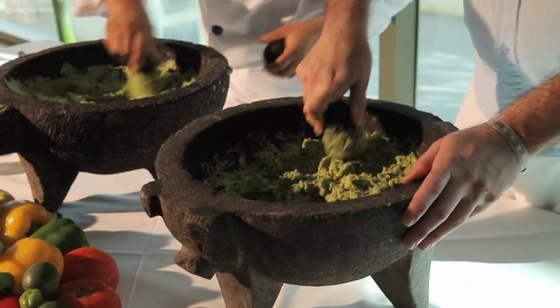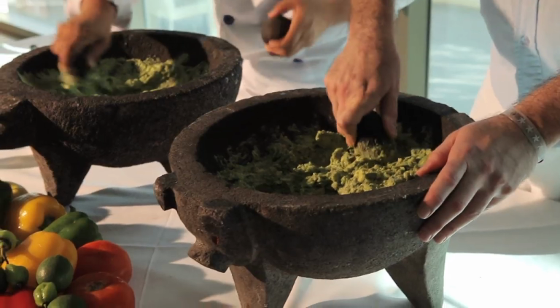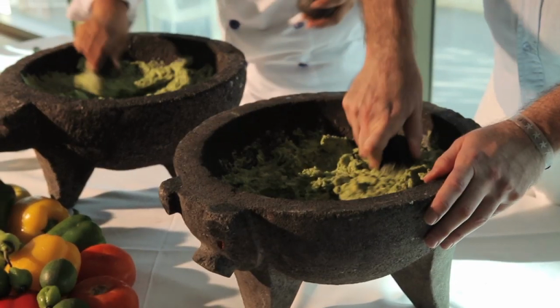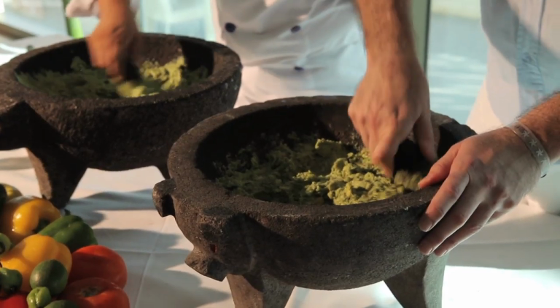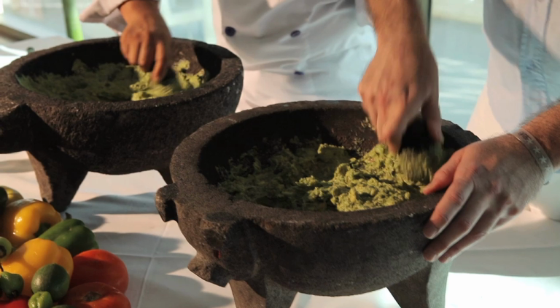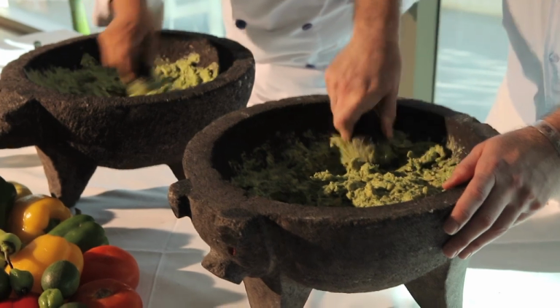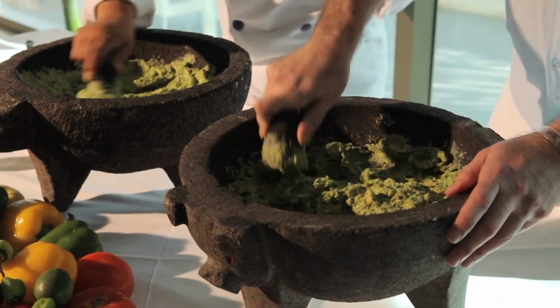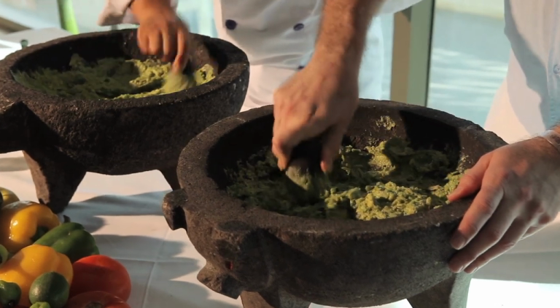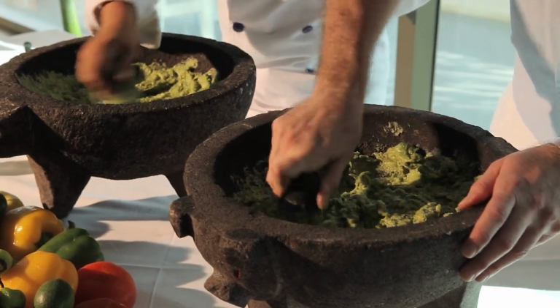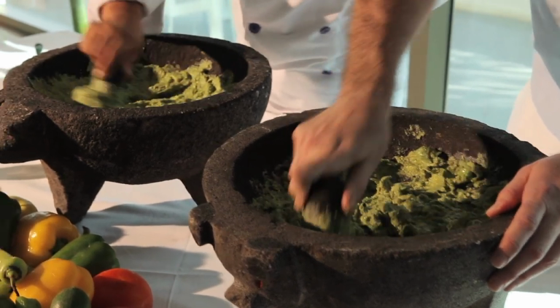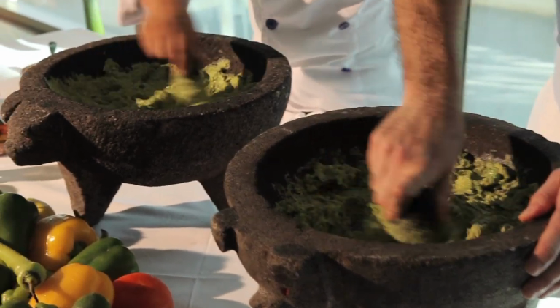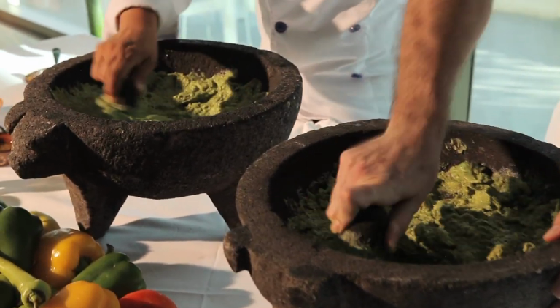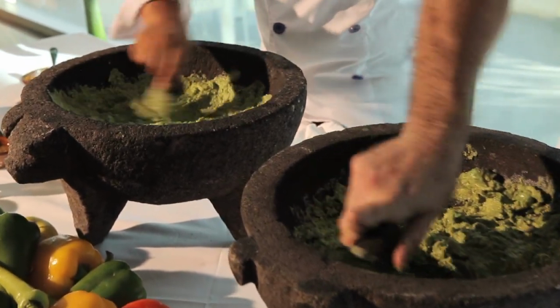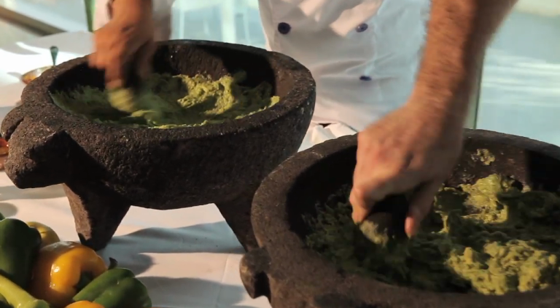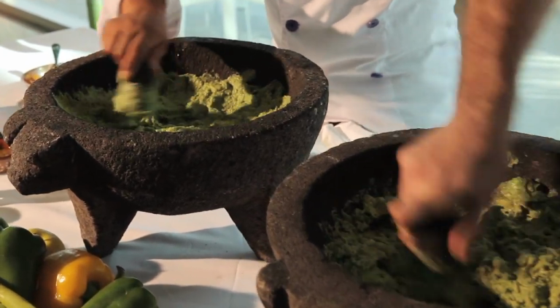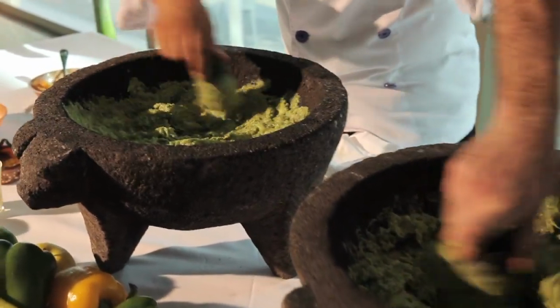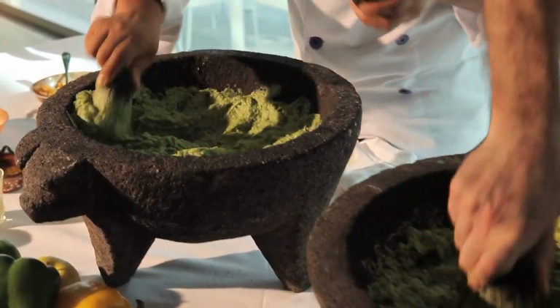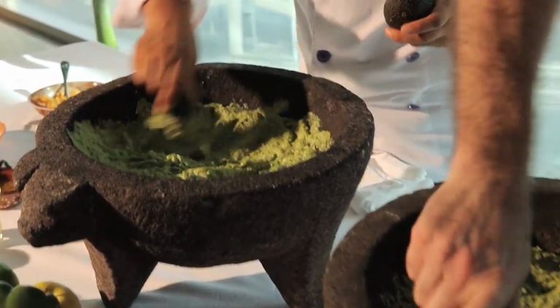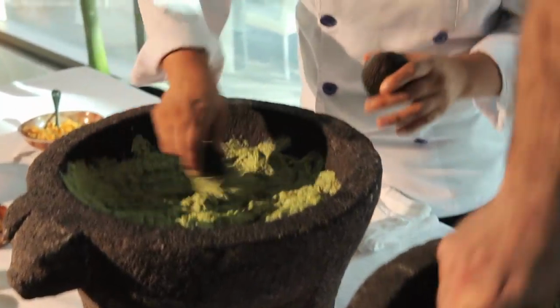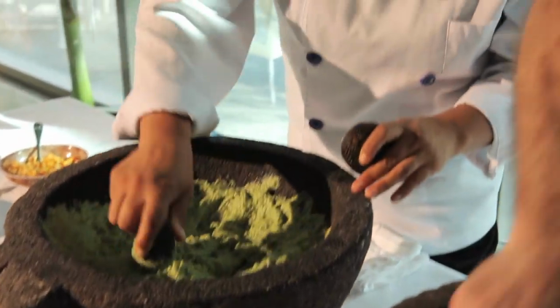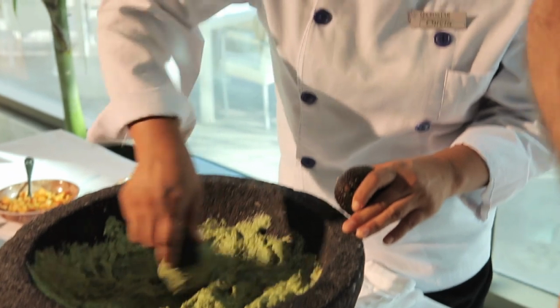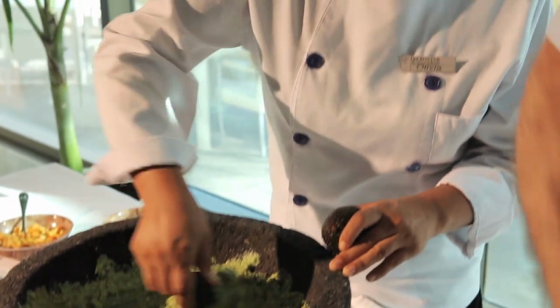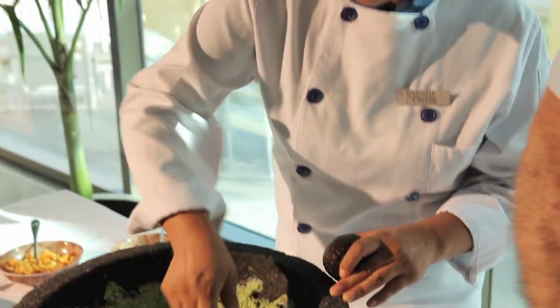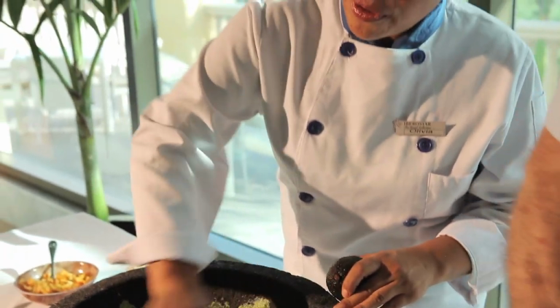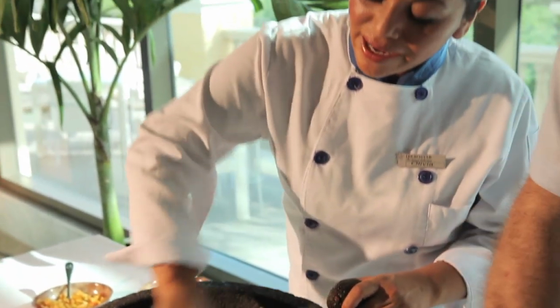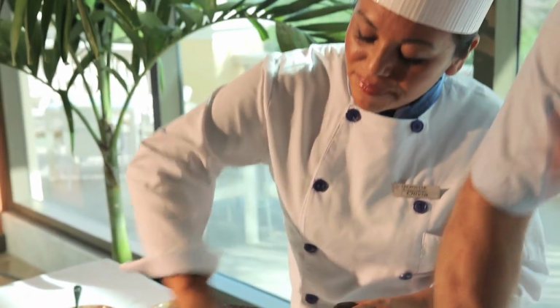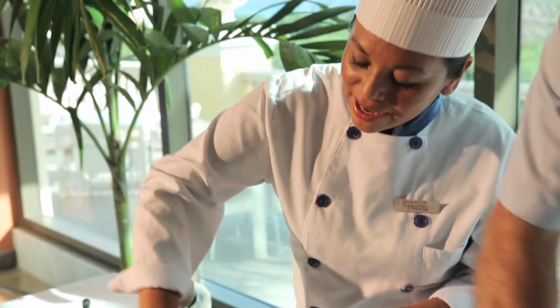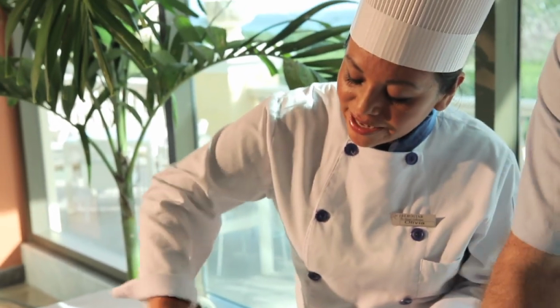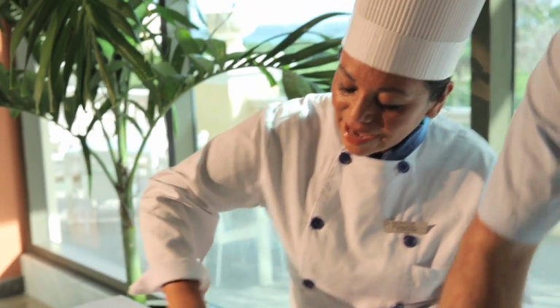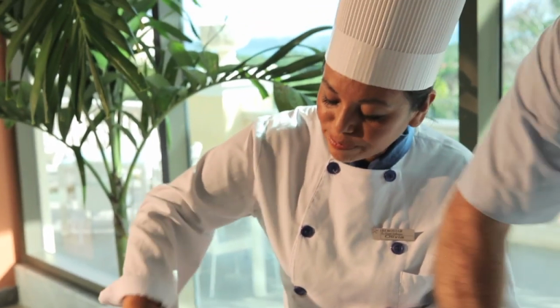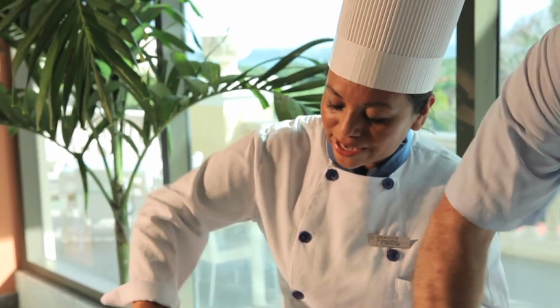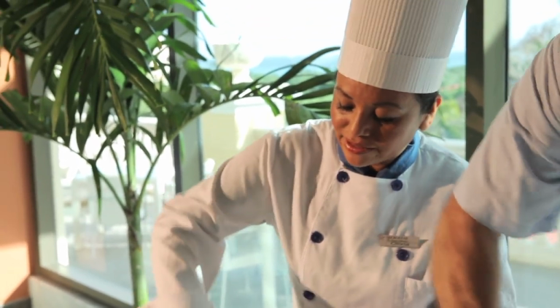The first thing we're going to be doing is mashing the avocados, so you're going to get these beautiful avocados. Do I leave any pieces, or just completely? Yeah, we need a nice puree. Okay.